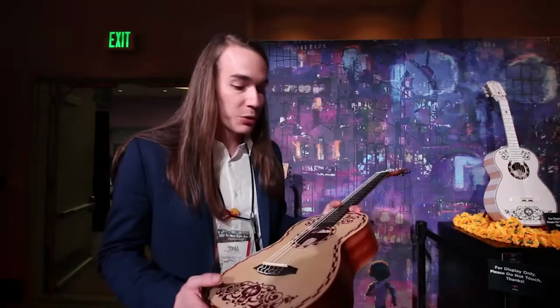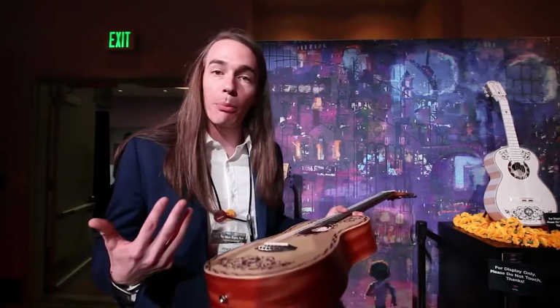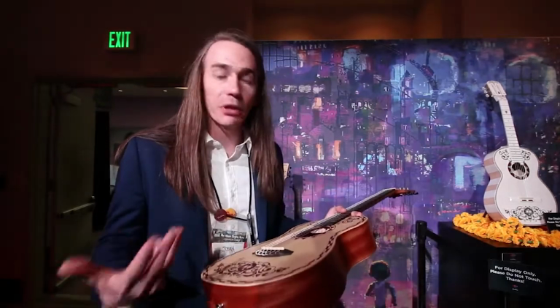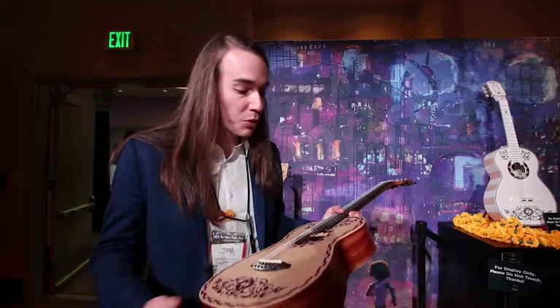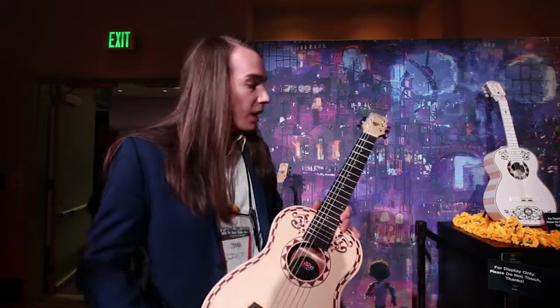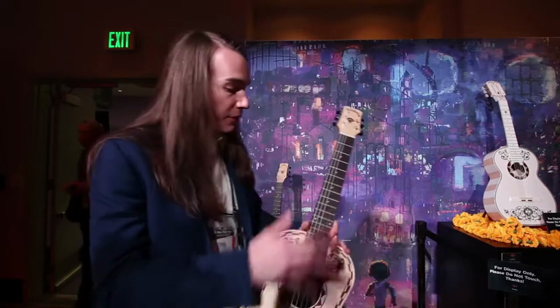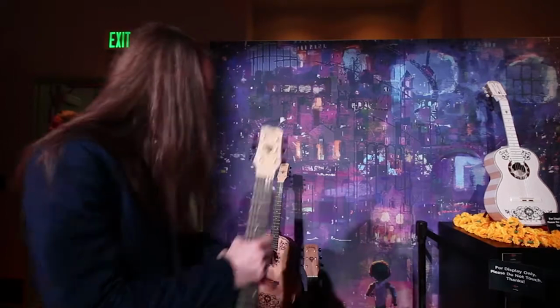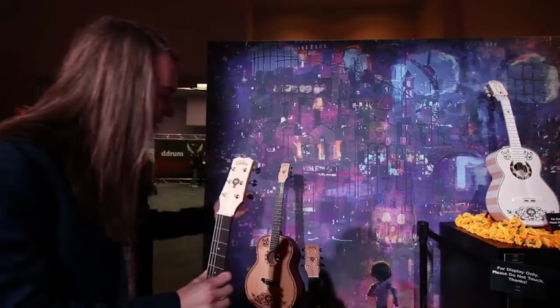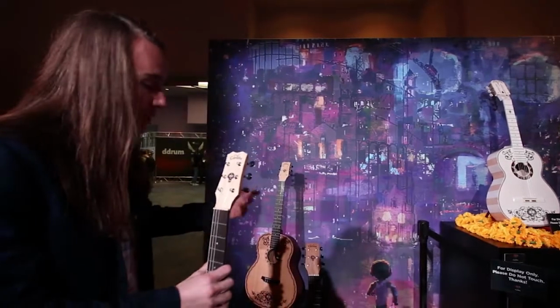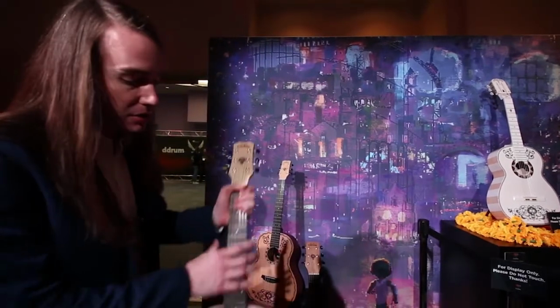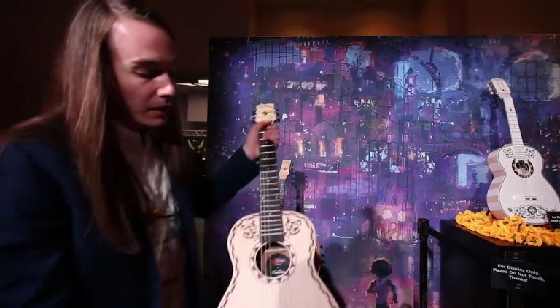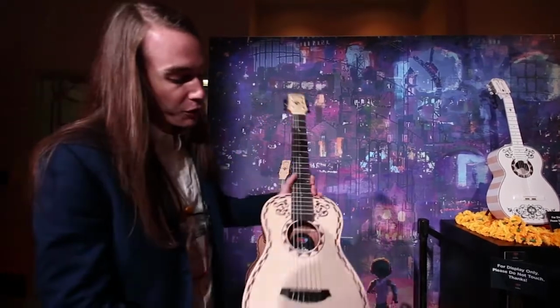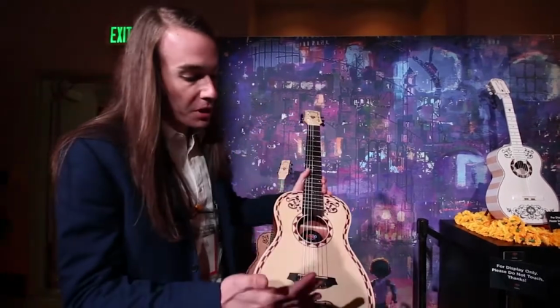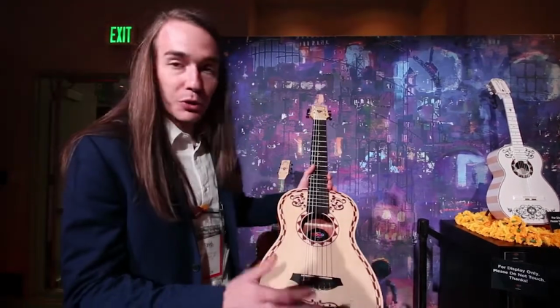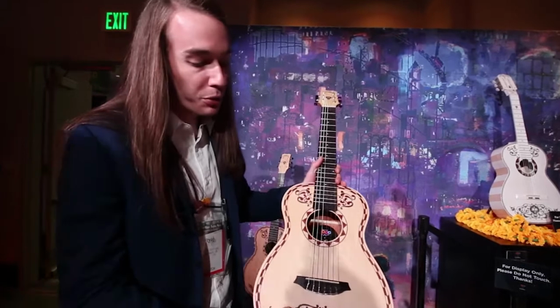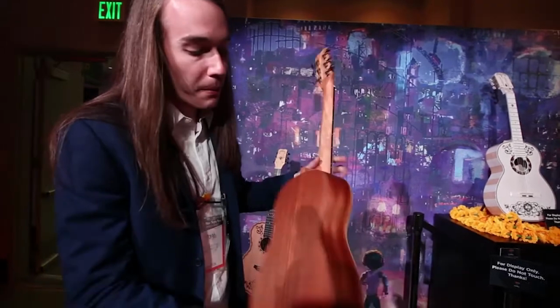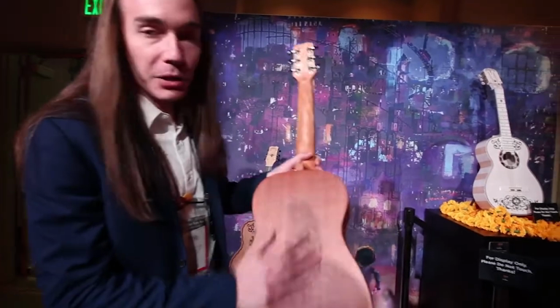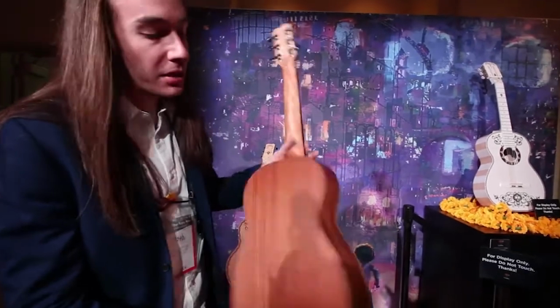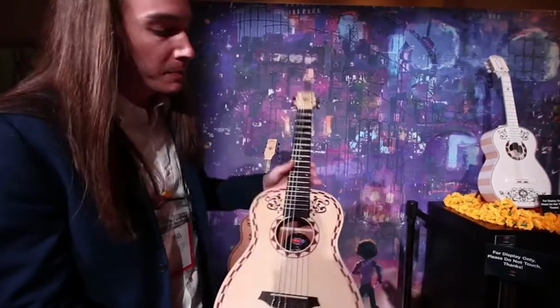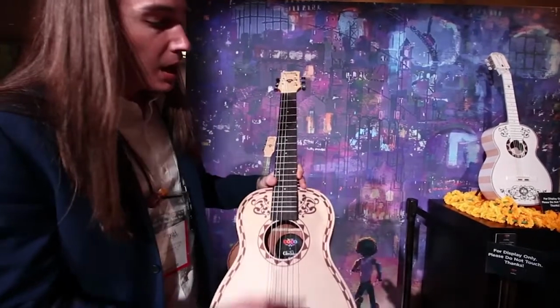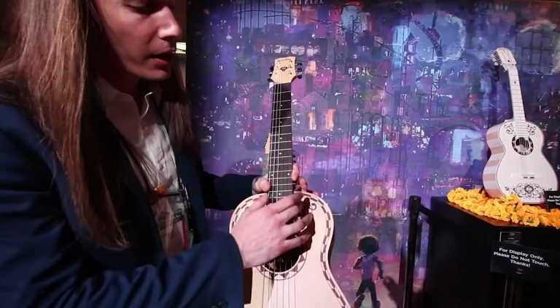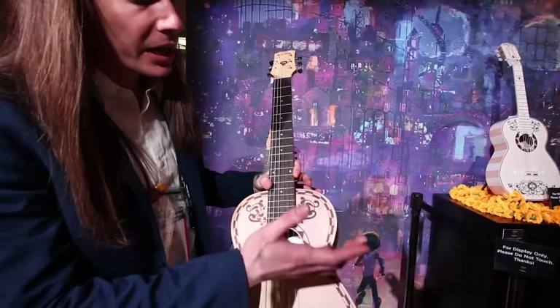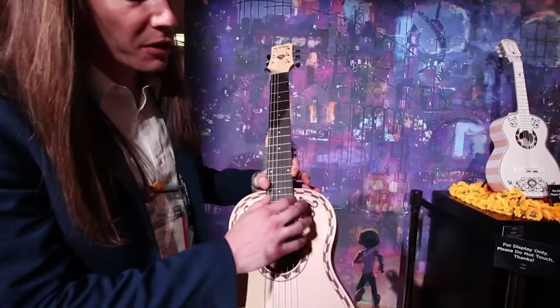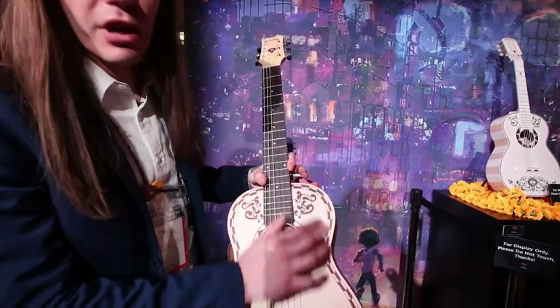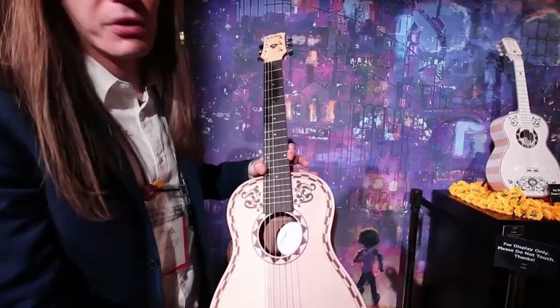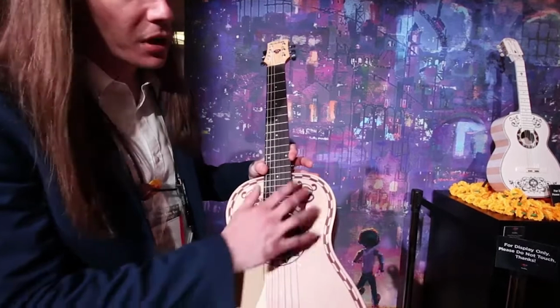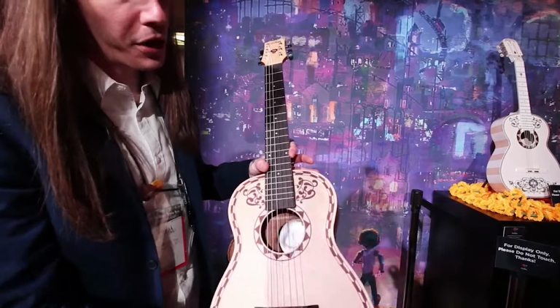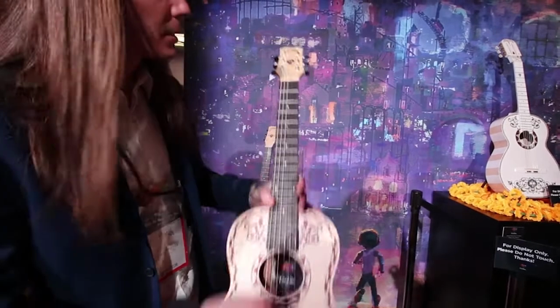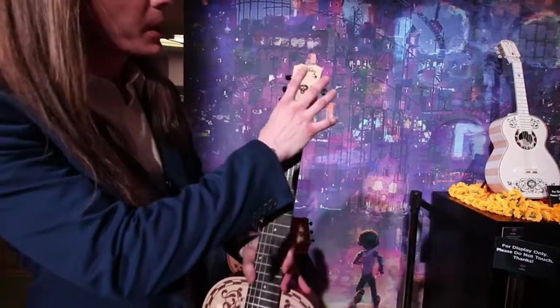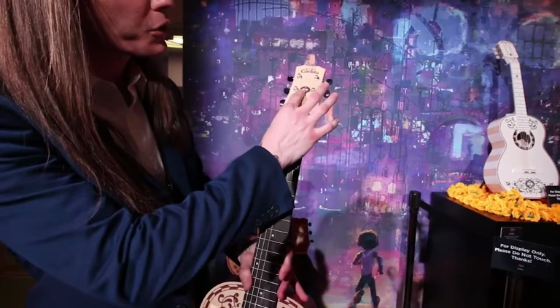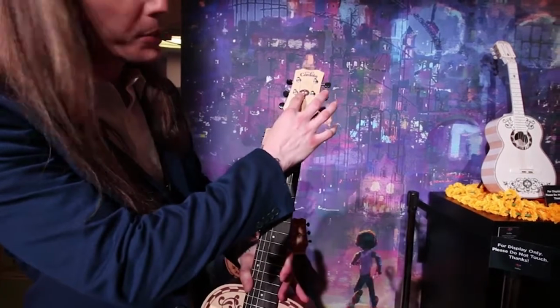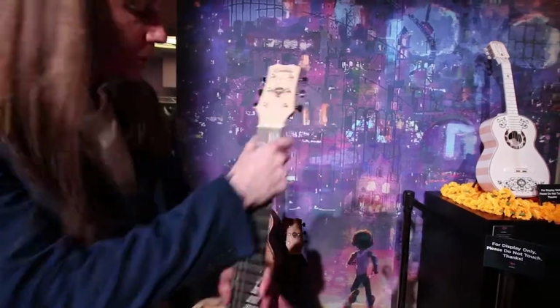So we have a couple products that we launched with the movie. A couple of them that we have here are two mini guitars. The first one is a mini spruce — spruce top, mahogany back and sides. A lot of design elements that are featured throughout the movie are burned and etched at the top, with a Sugar Skull at the top here.